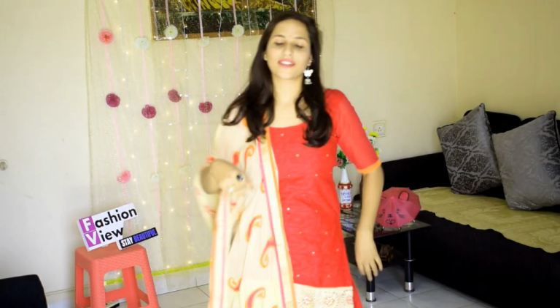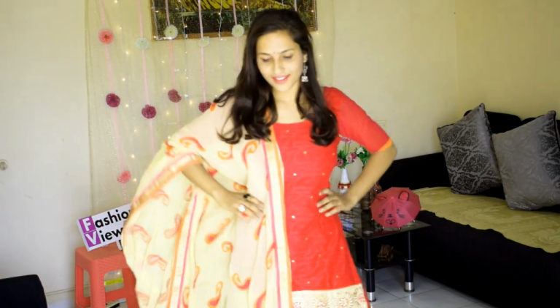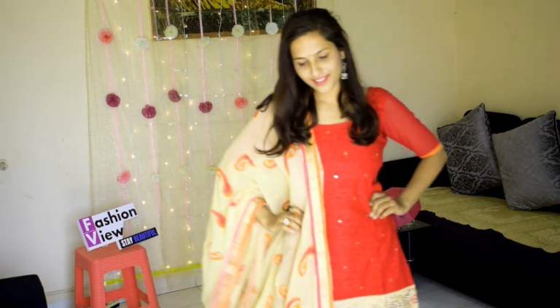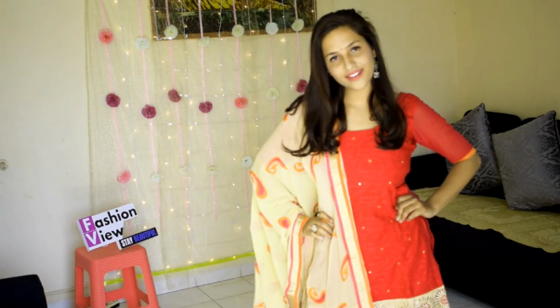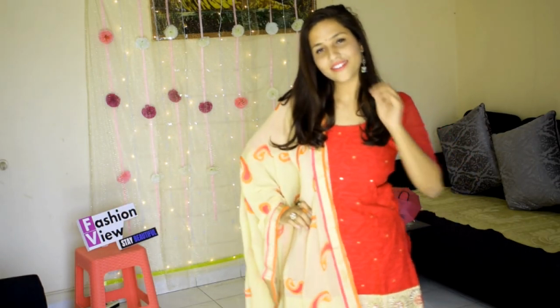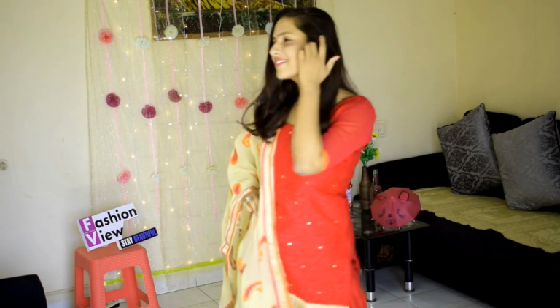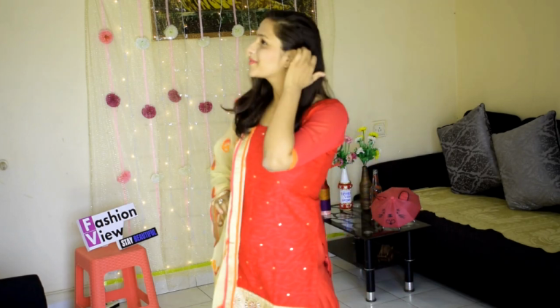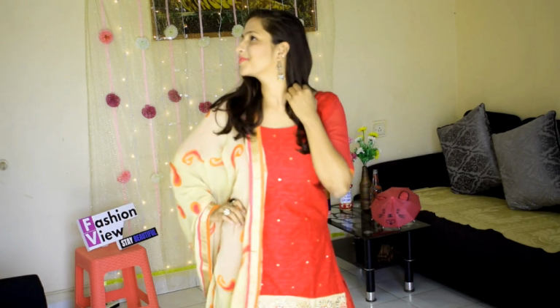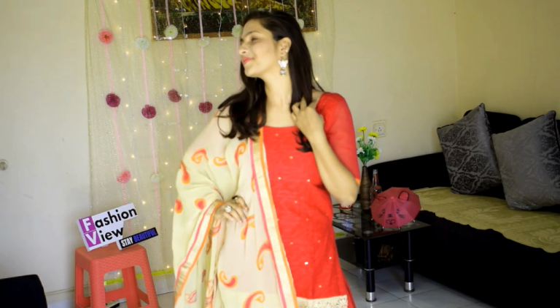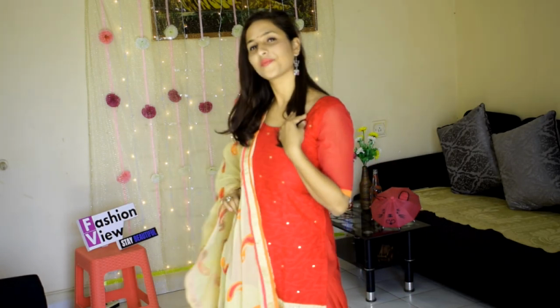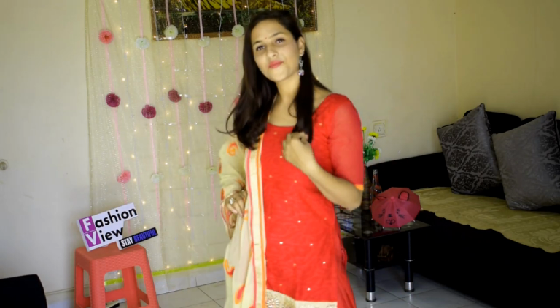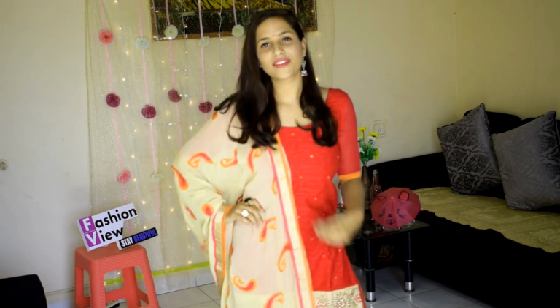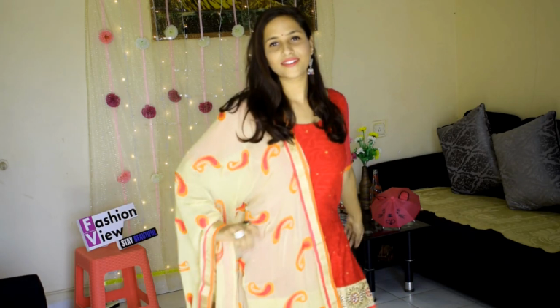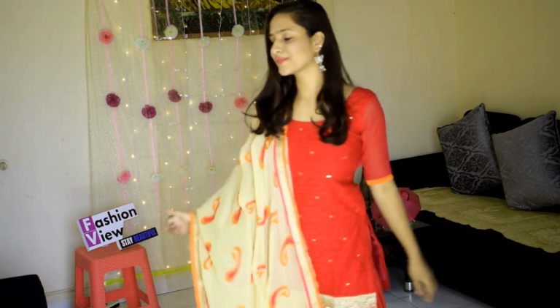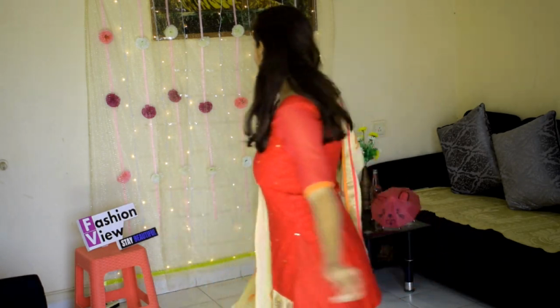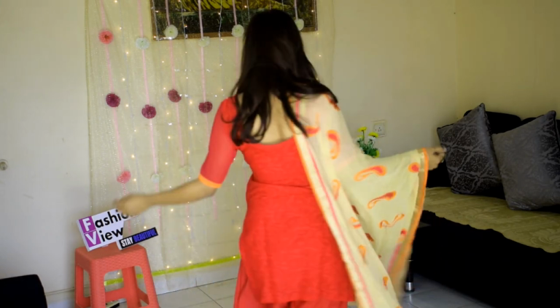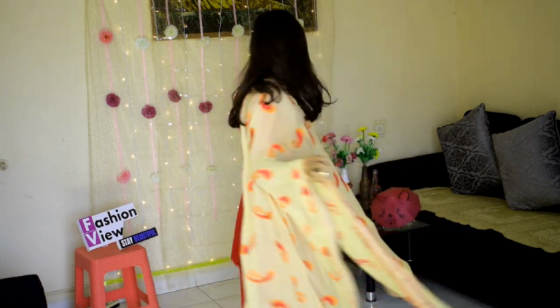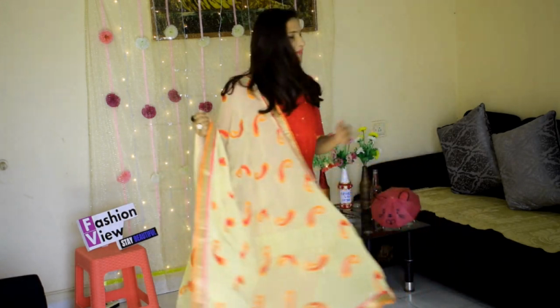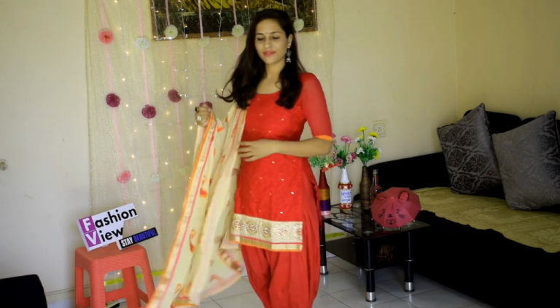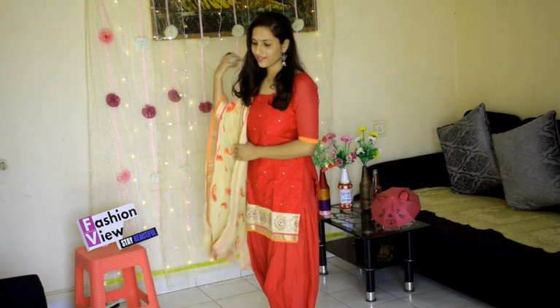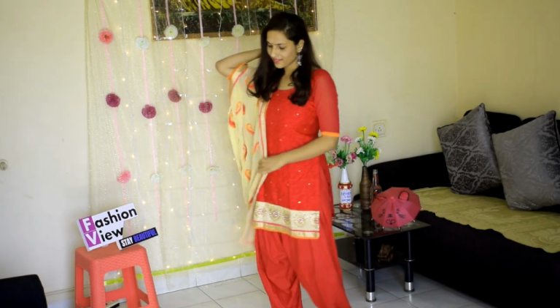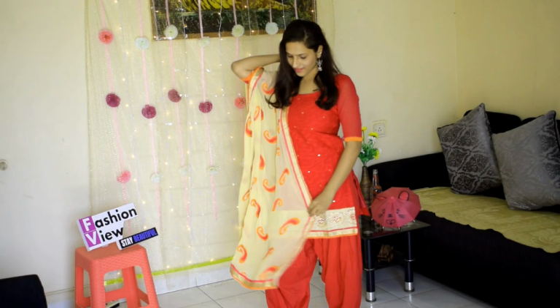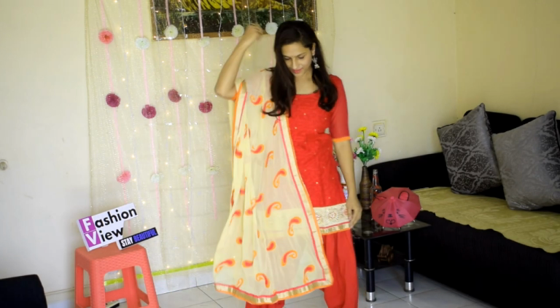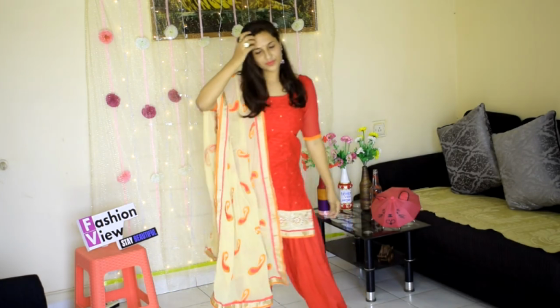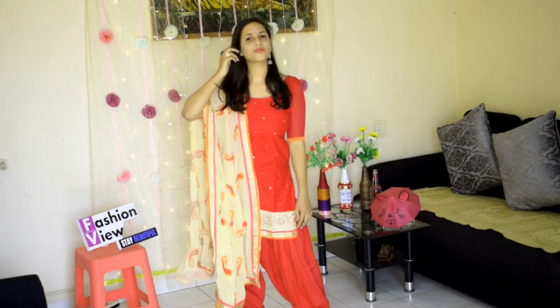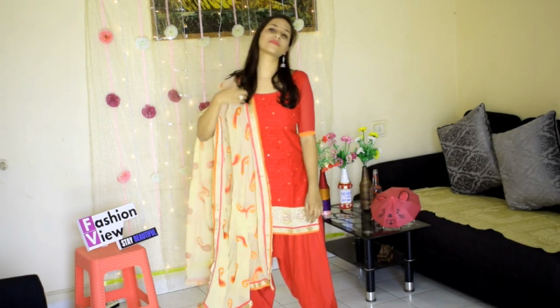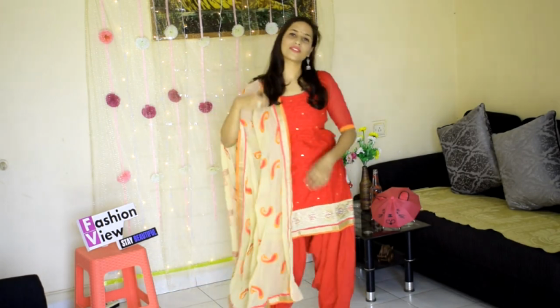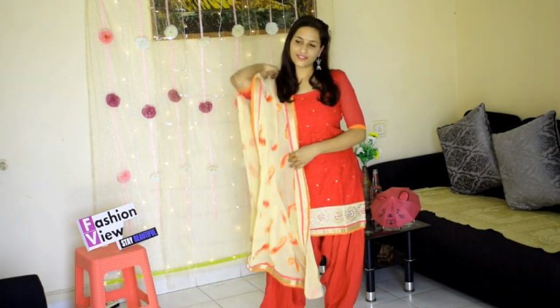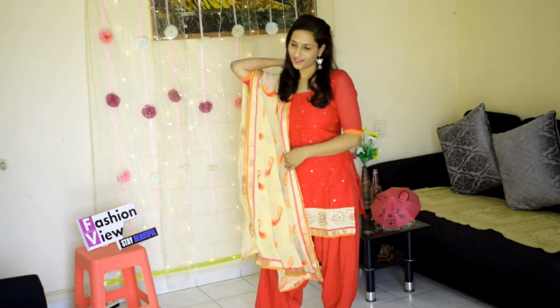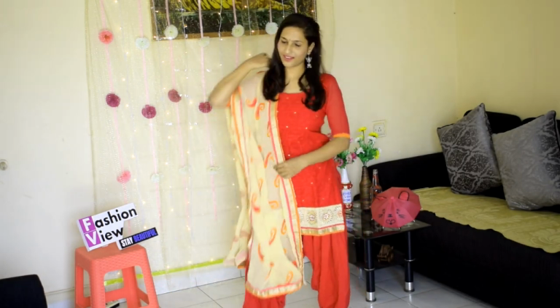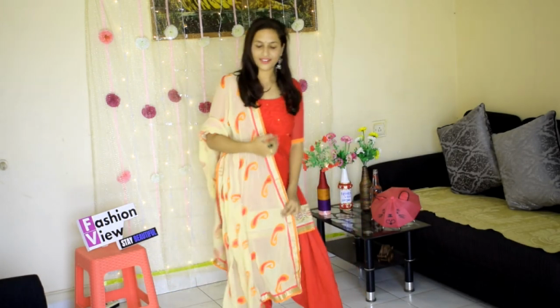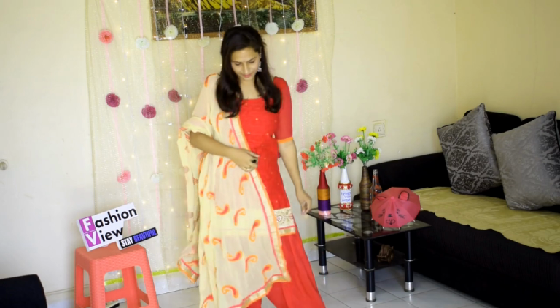For this look, I have used a plain suit with a heavy dupatta, which gives a very beautiful Punjabi look. You can also wear this style.